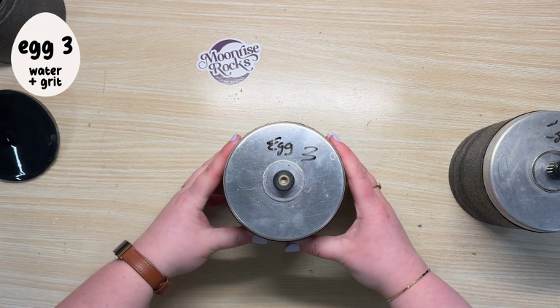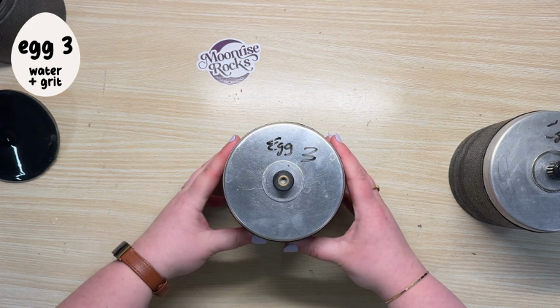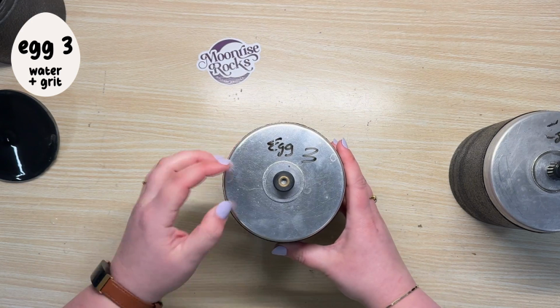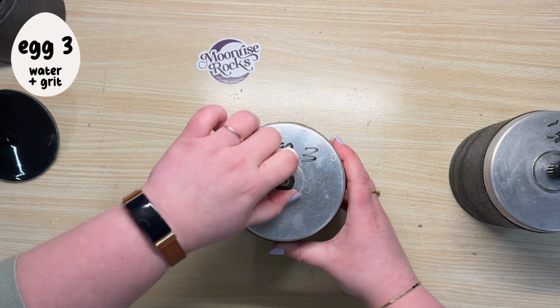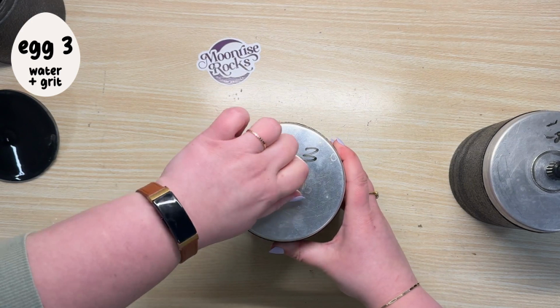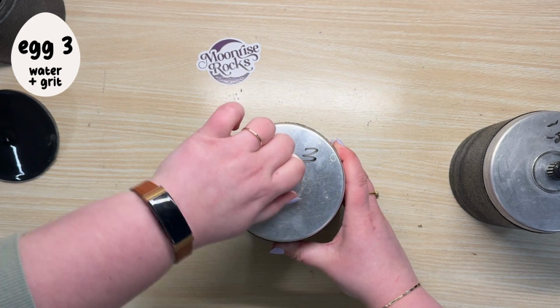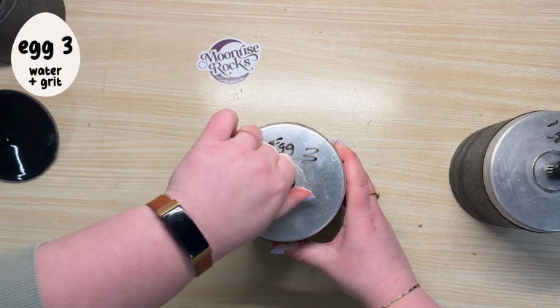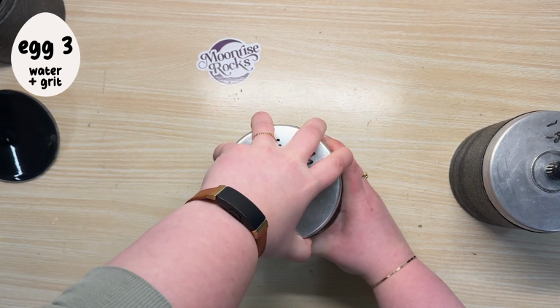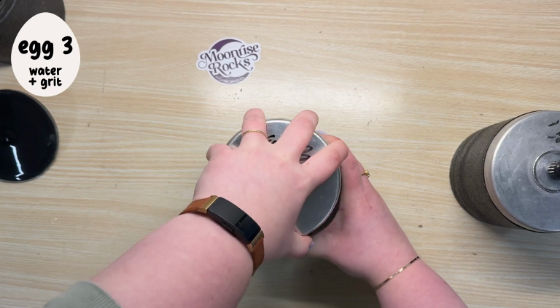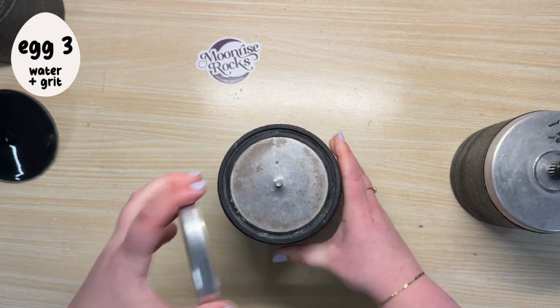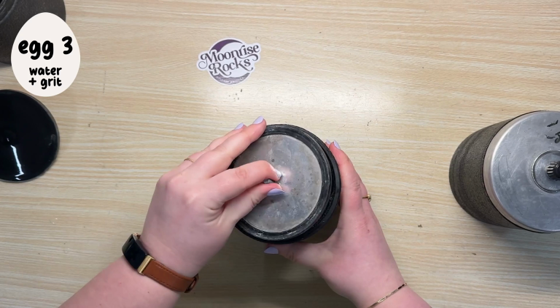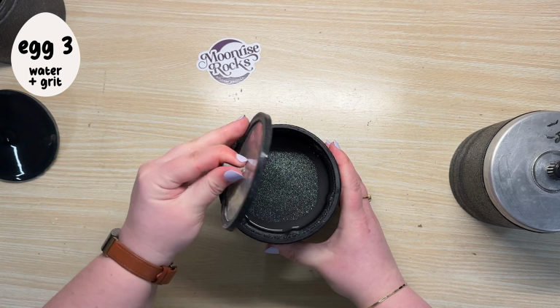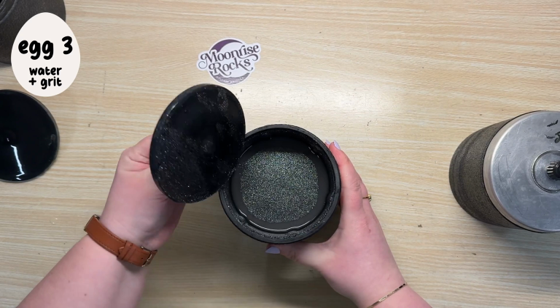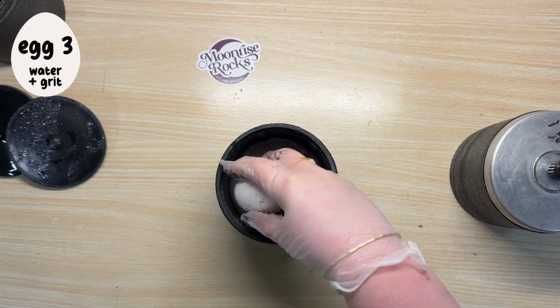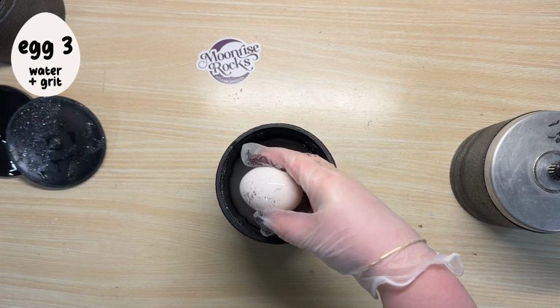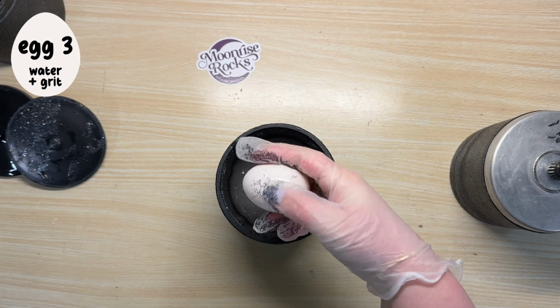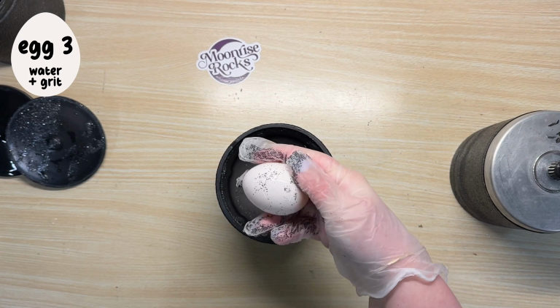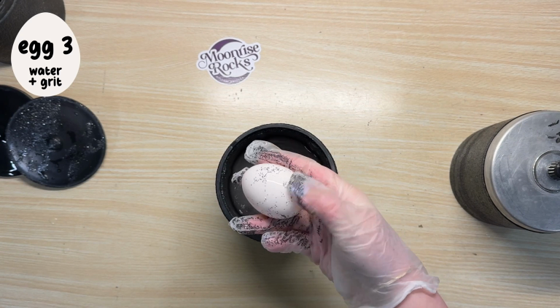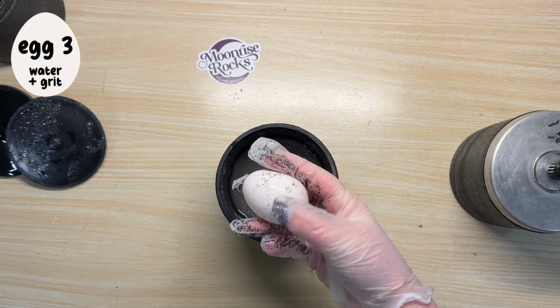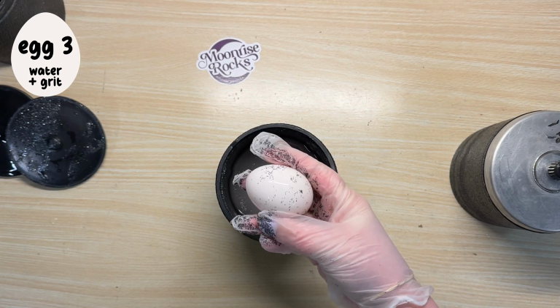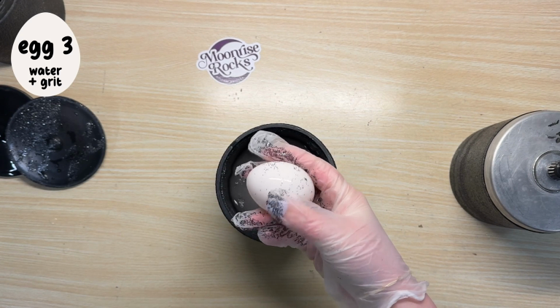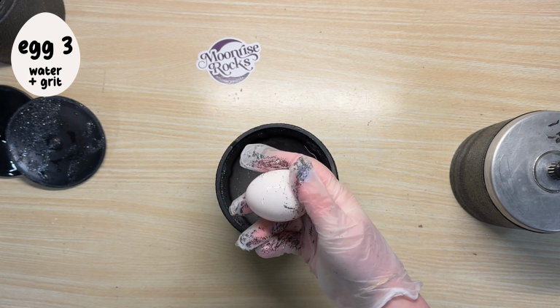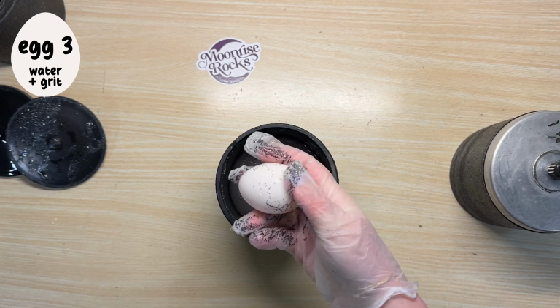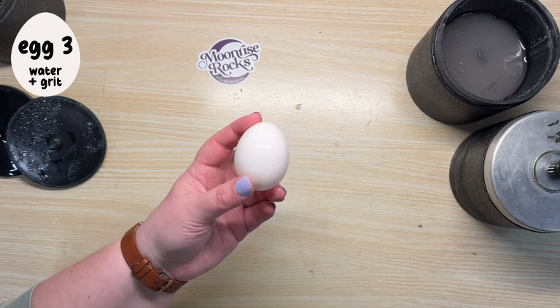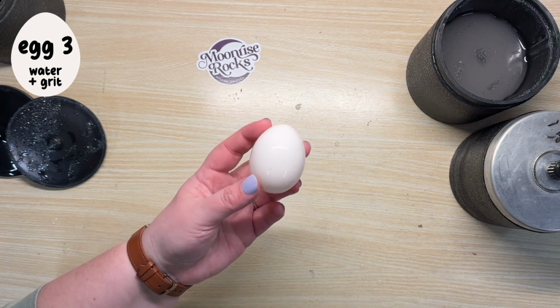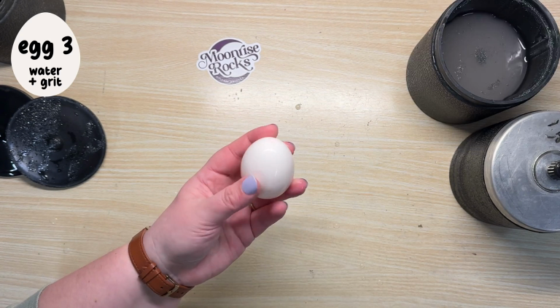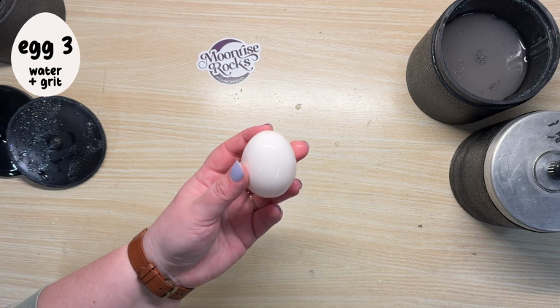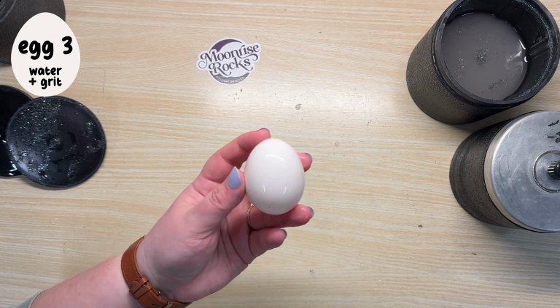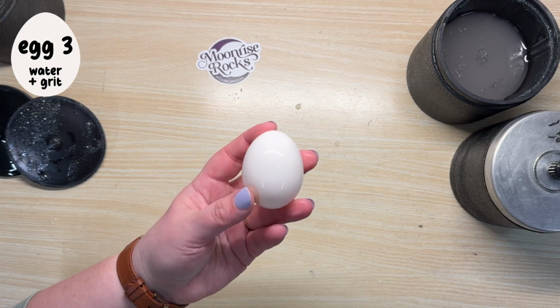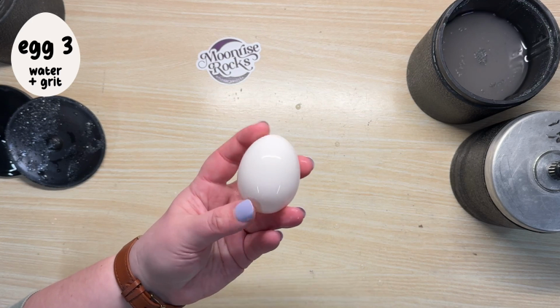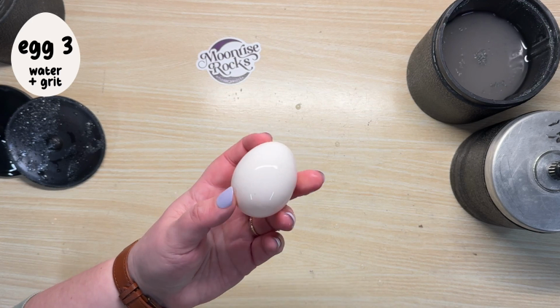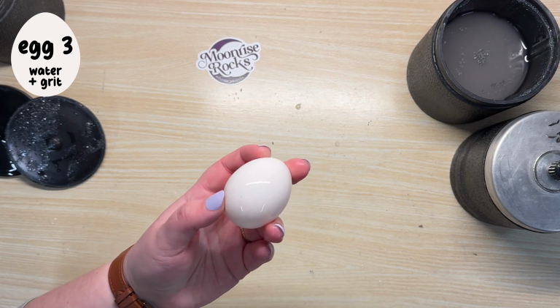Egg three, on the other hand, was actually pretty good. This was the one with water and grit, and it was surprisingly smooth compared to the other two. The shell felt a tad thinner, but there weren't any cracks on this one either.